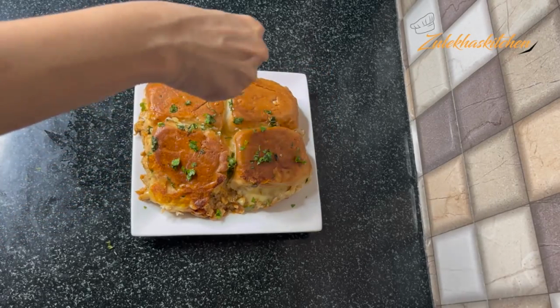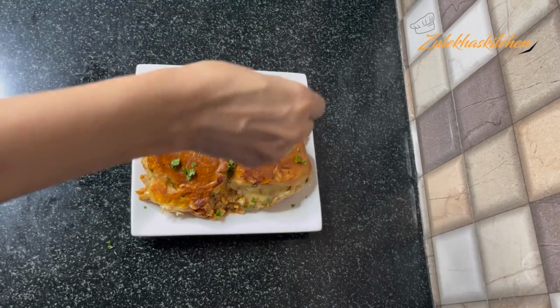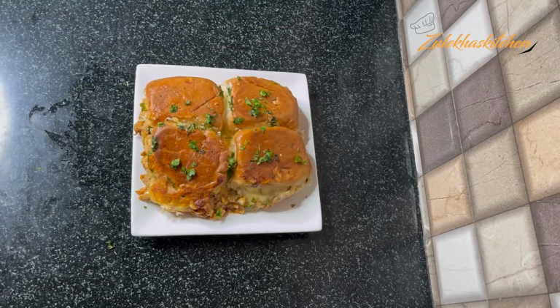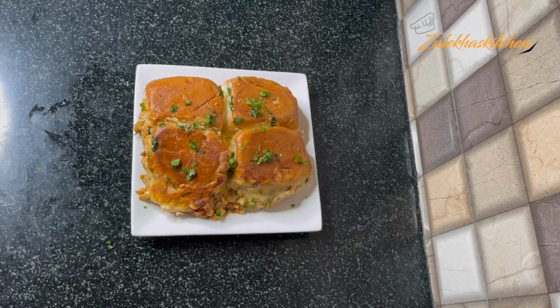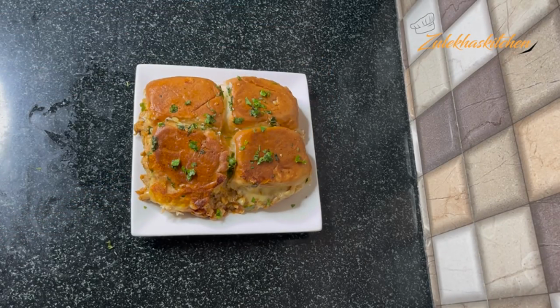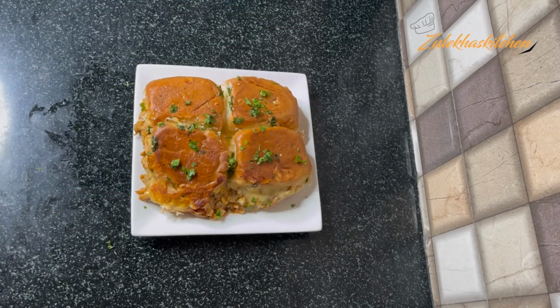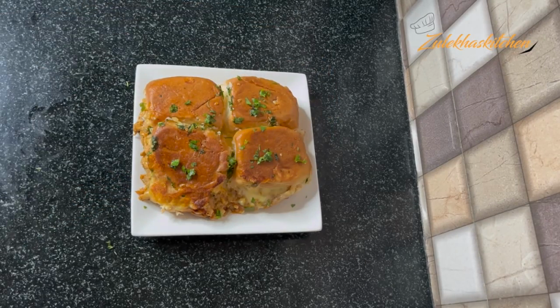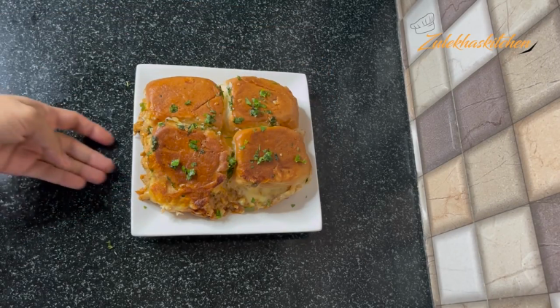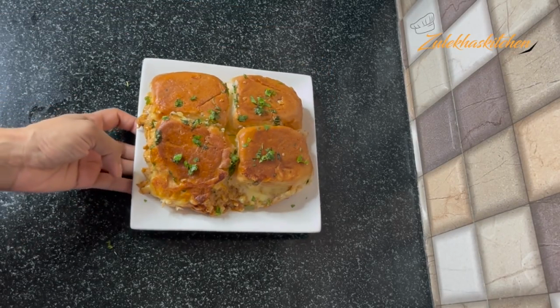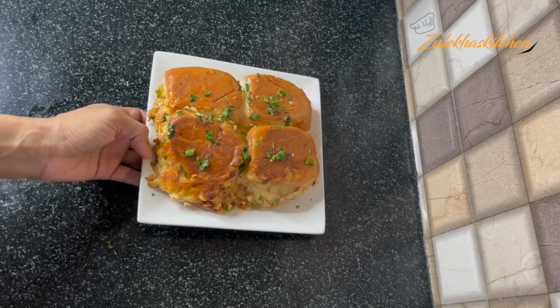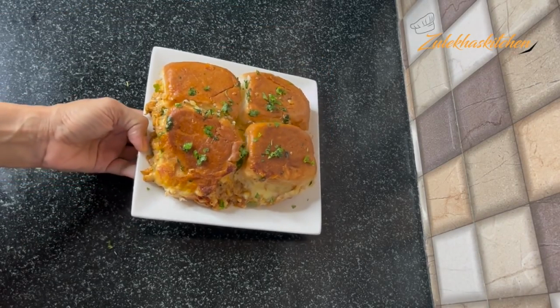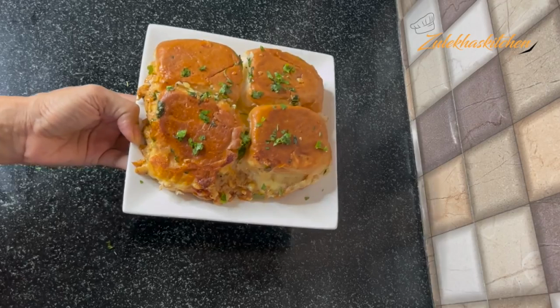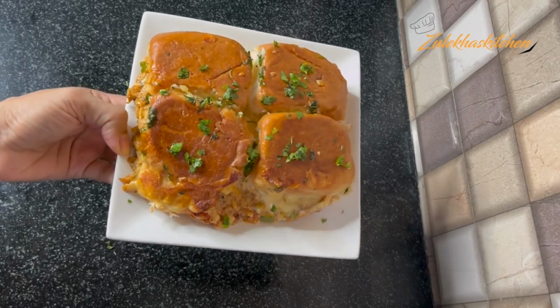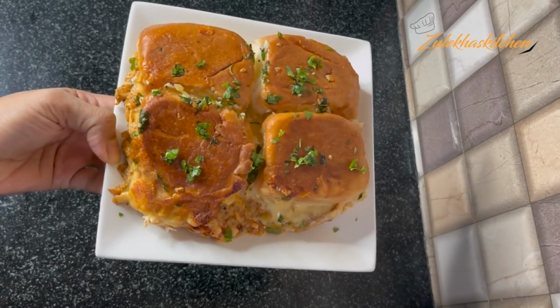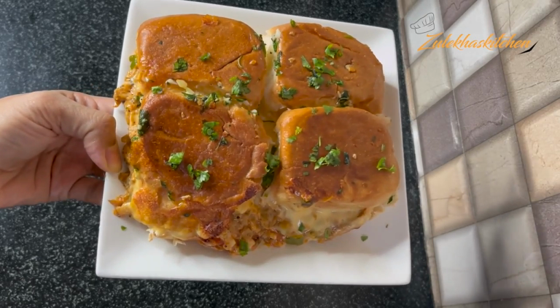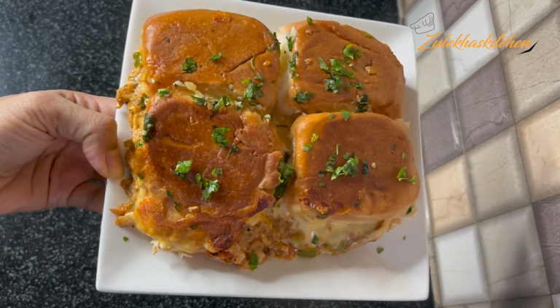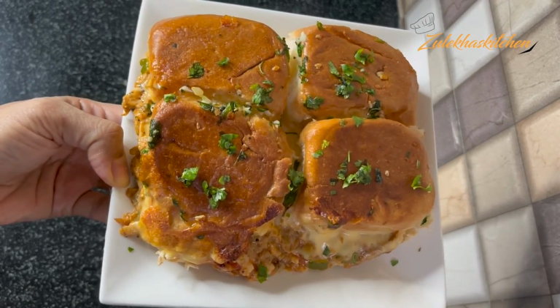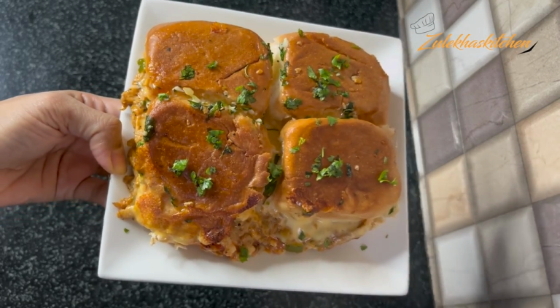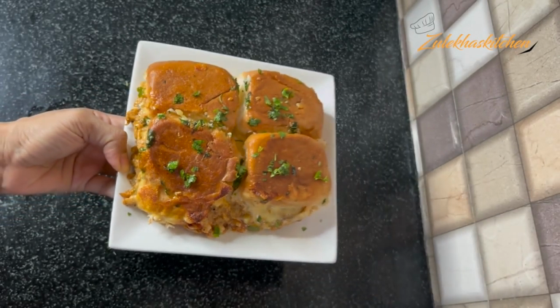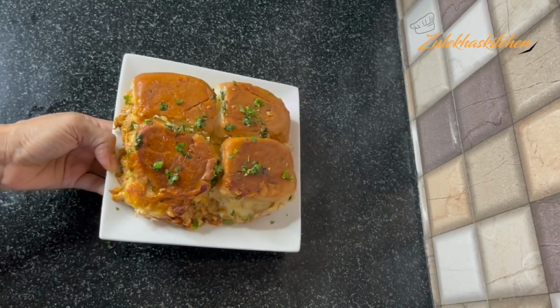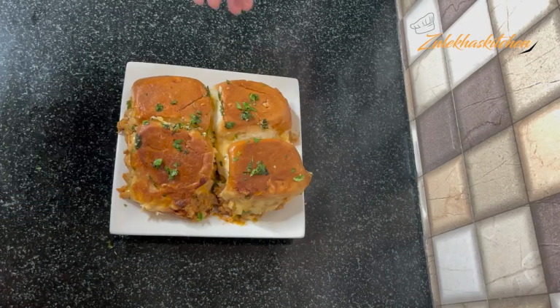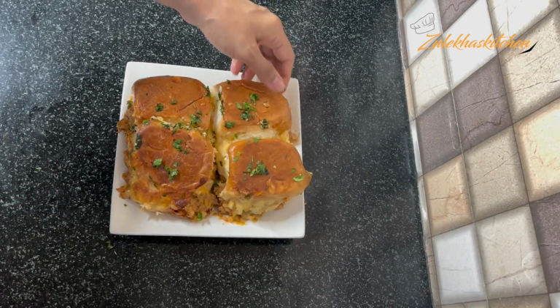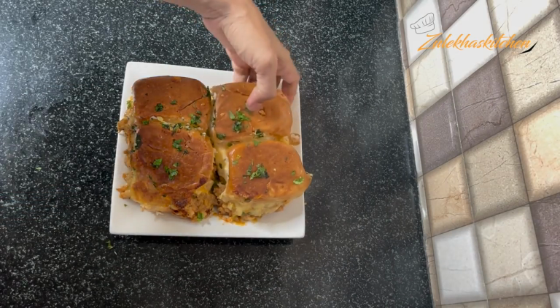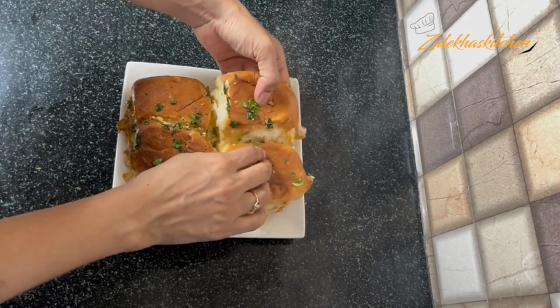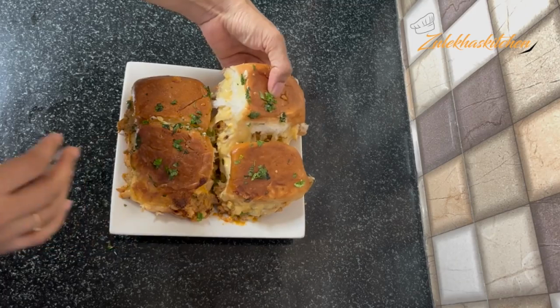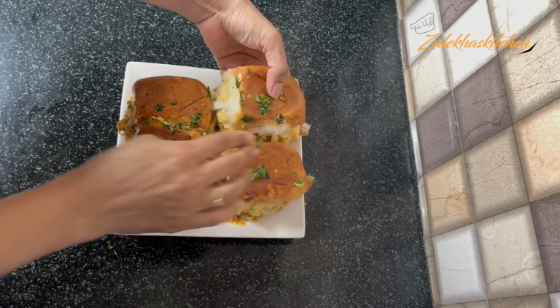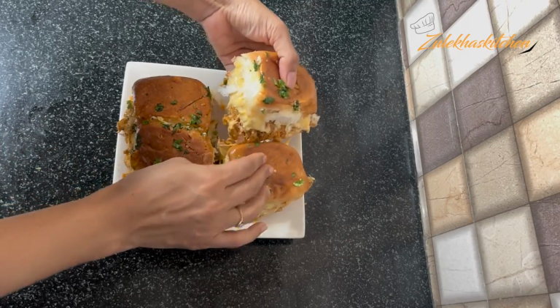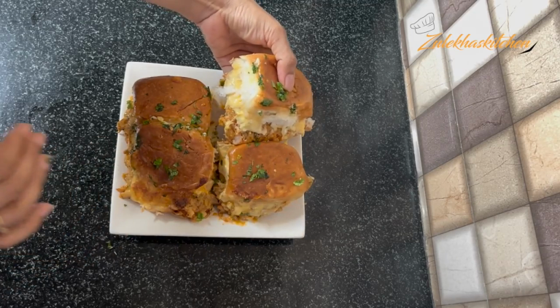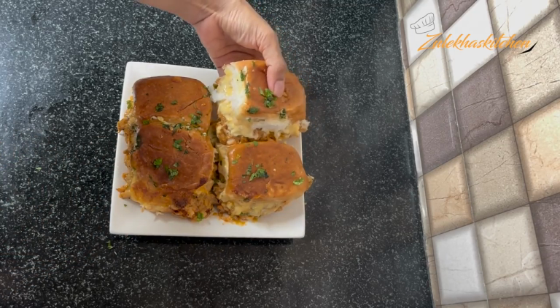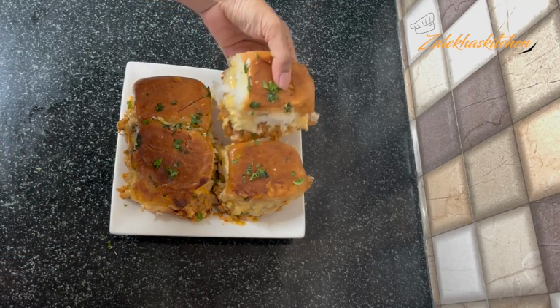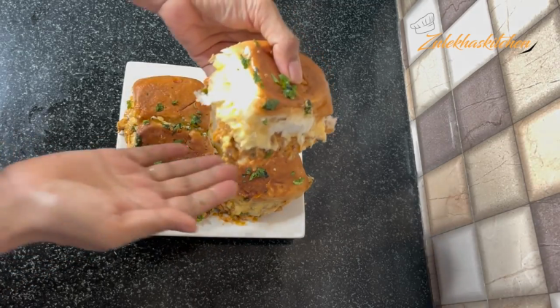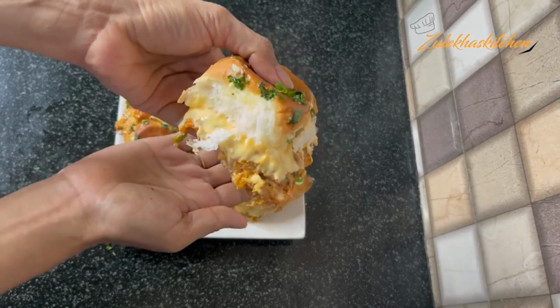We have made our delicious Cheese Chicken Sliders. I made them large enough. You can also see that the cheese has melted nicely. I have used the Cheese Chicken Slider method here.